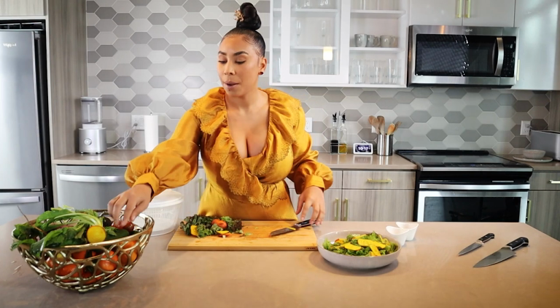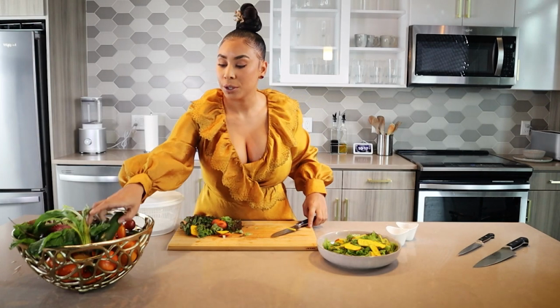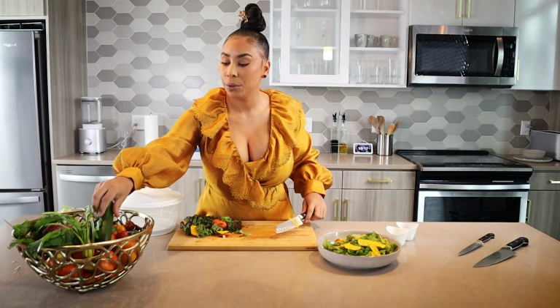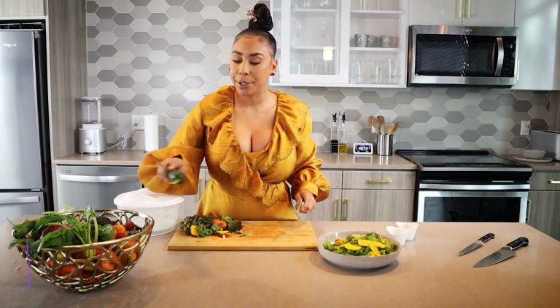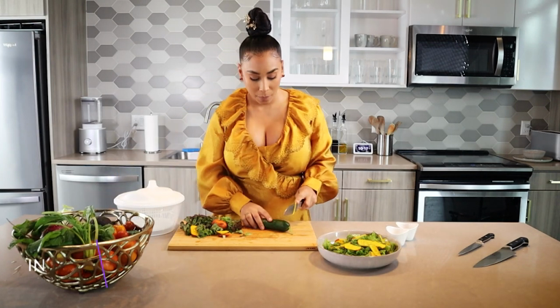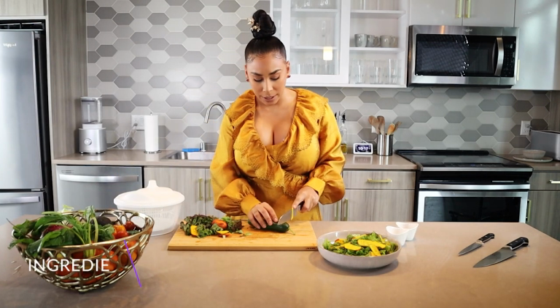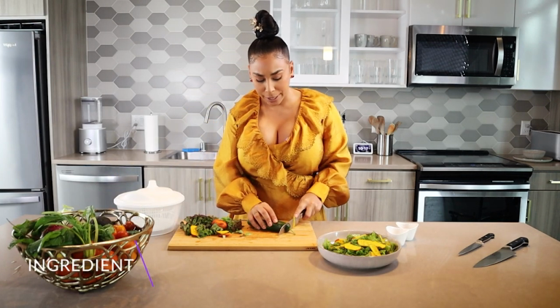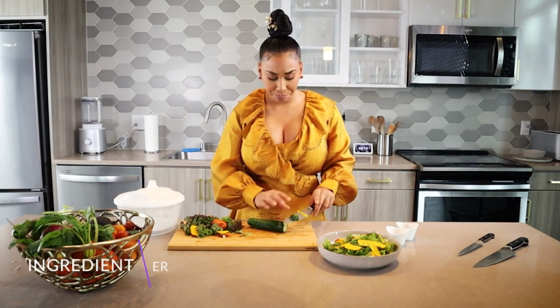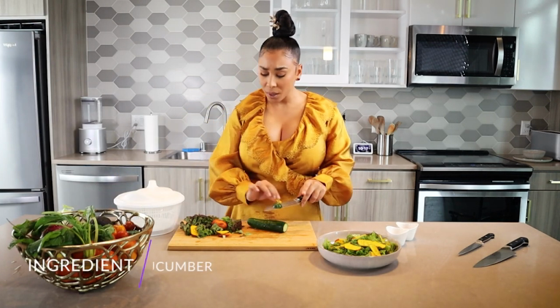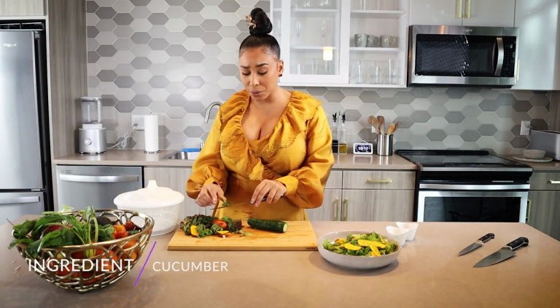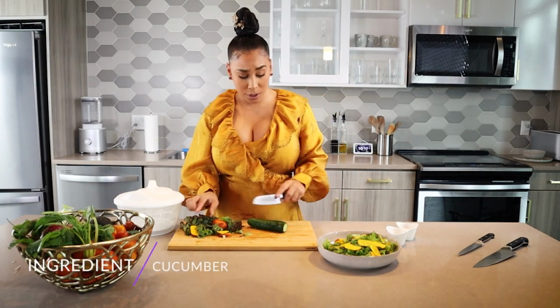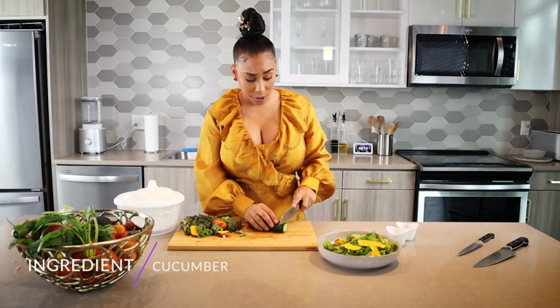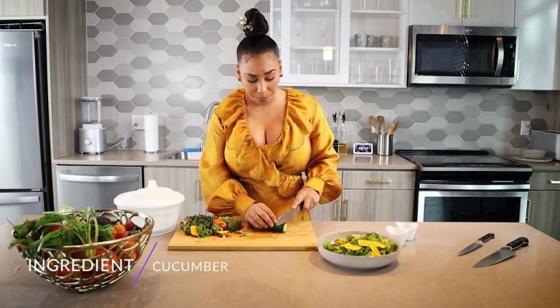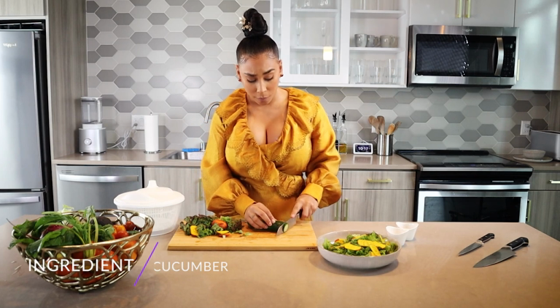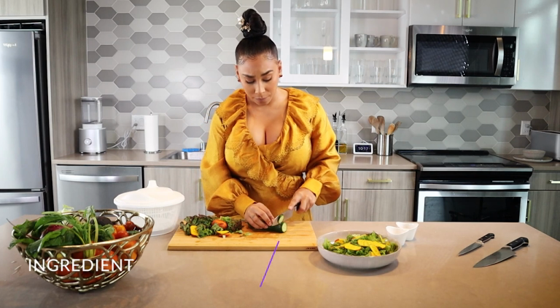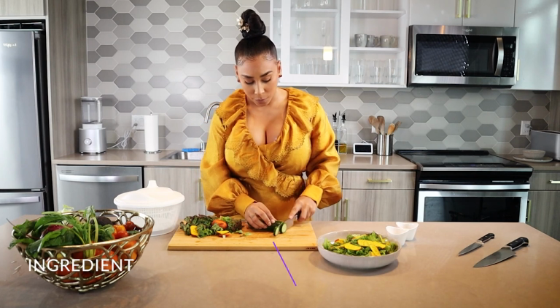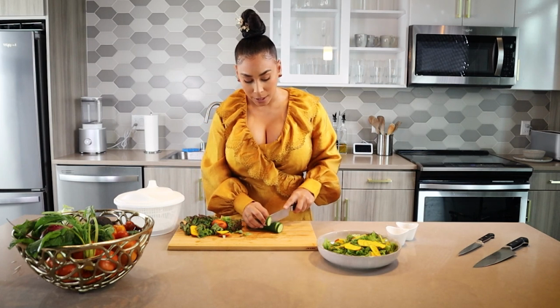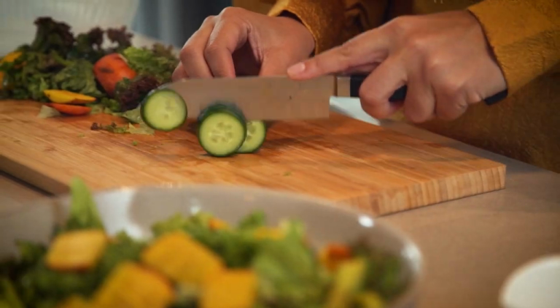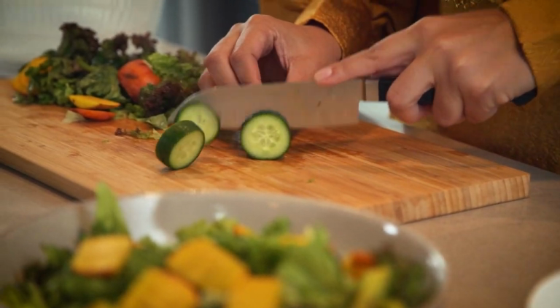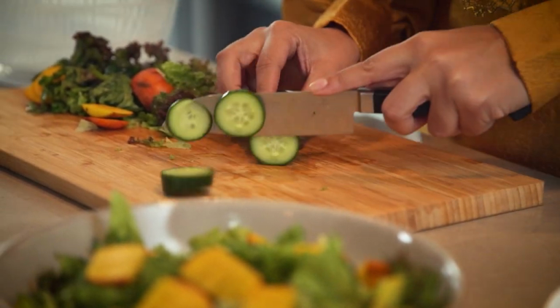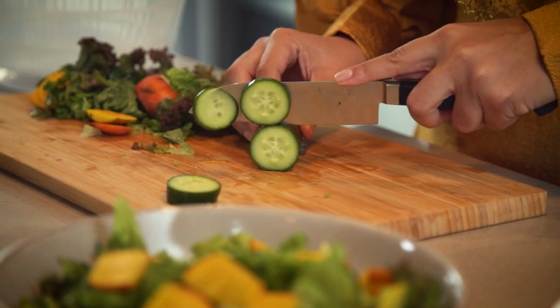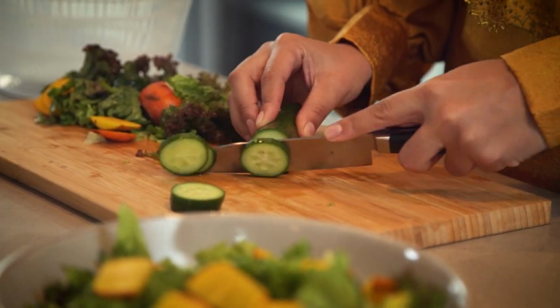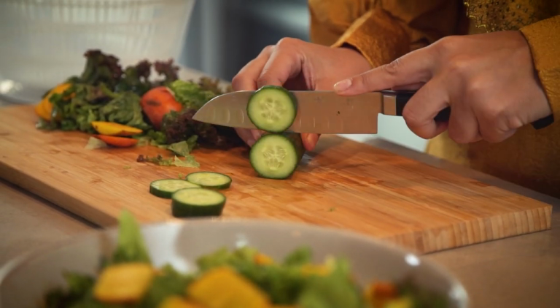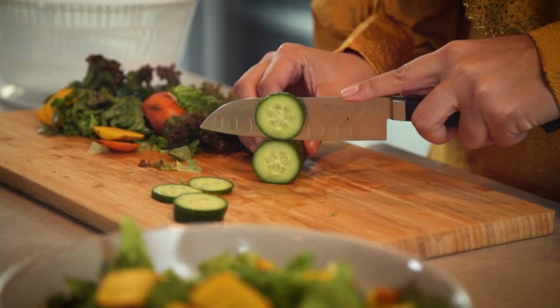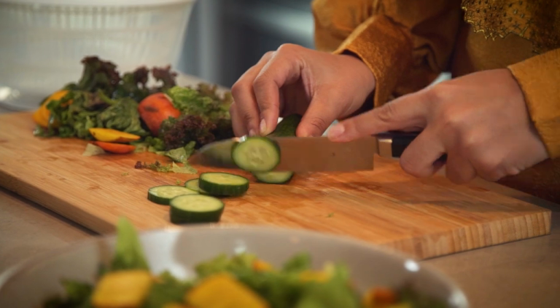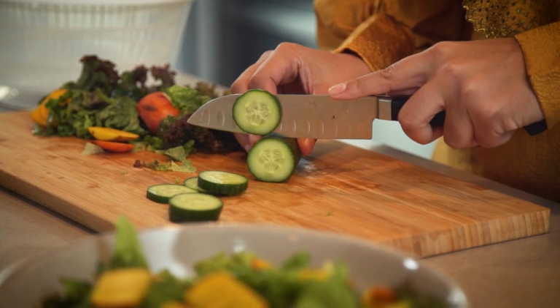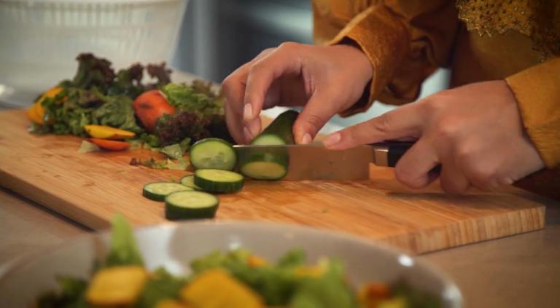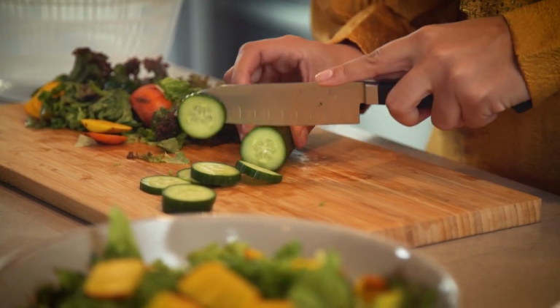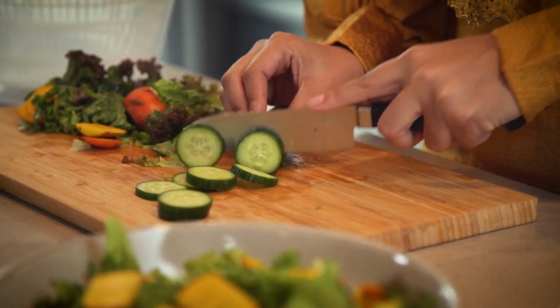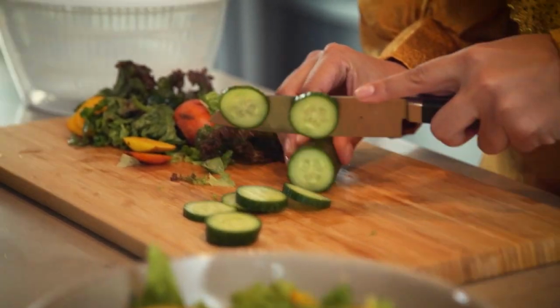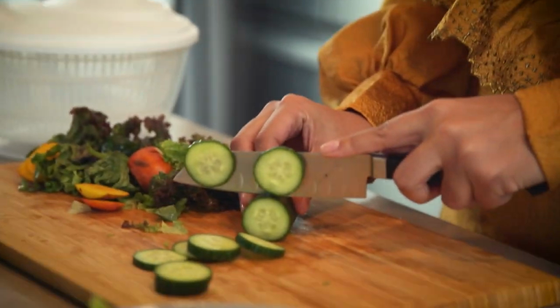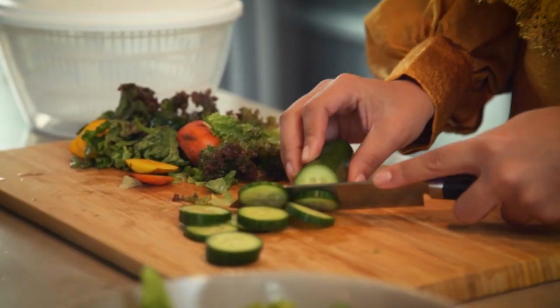I'm gonna do some cucumber. Believe it or not, cucumbers are also a fall vegetable. These are French cucumbers. I don't know why they're called French cucumbers — usually I have the answer for that, but I ain't got it today.